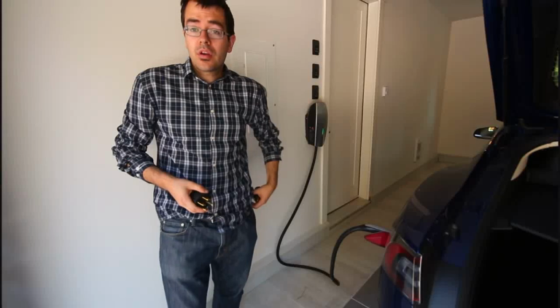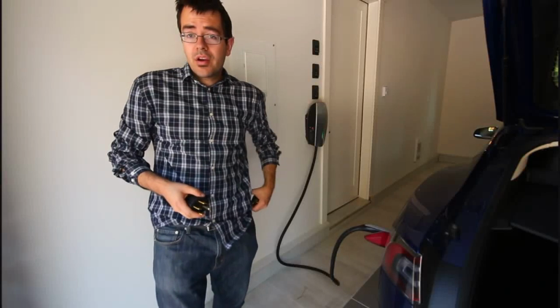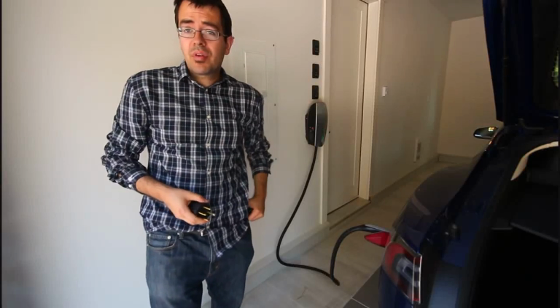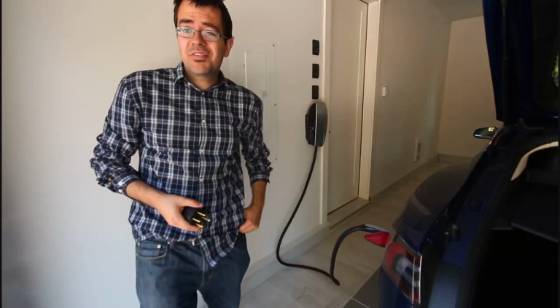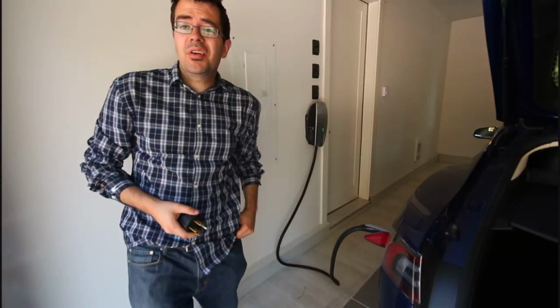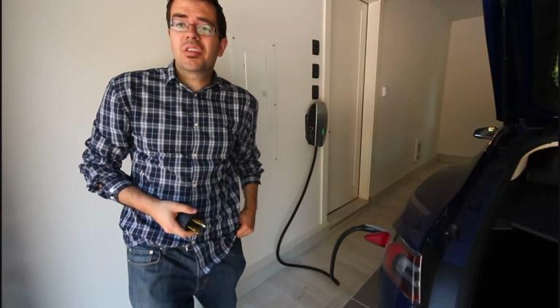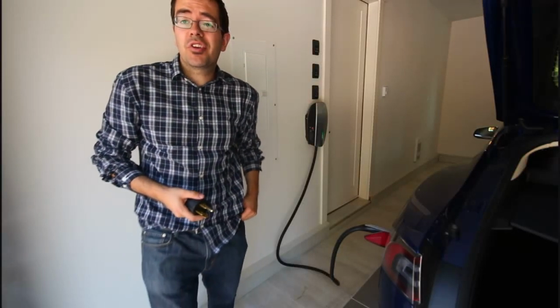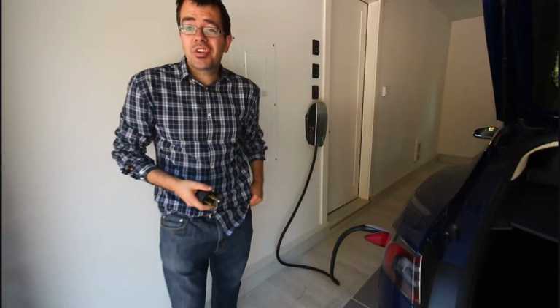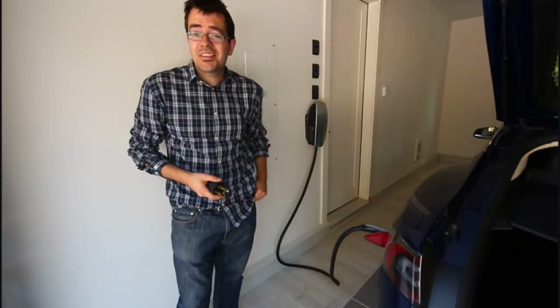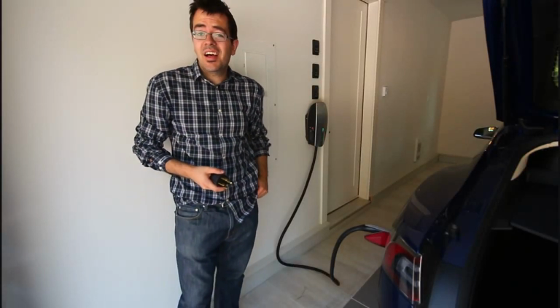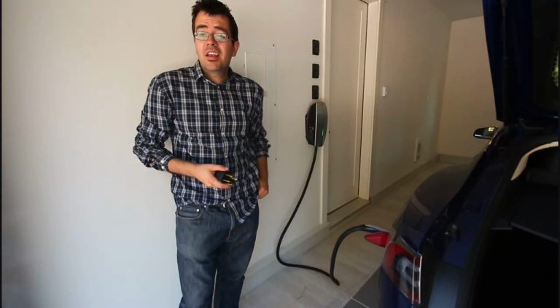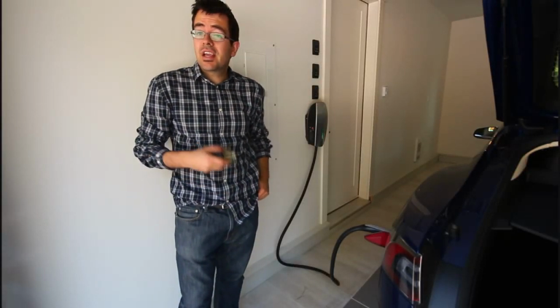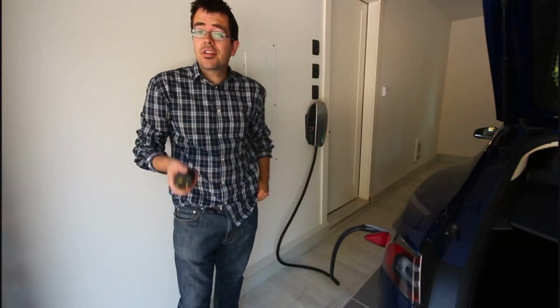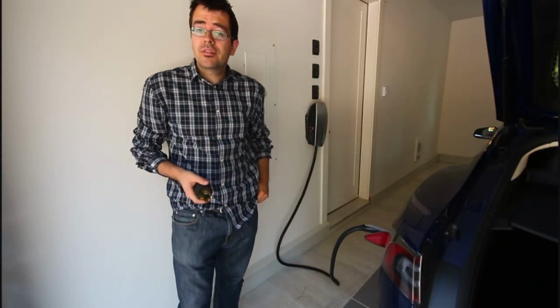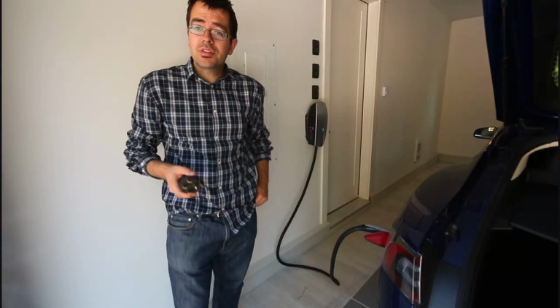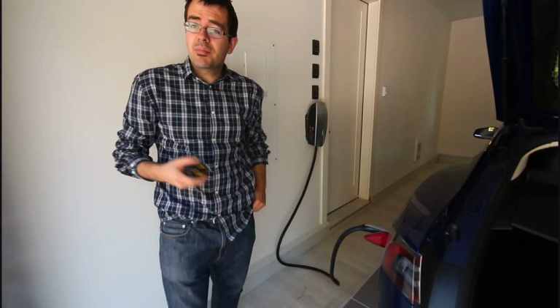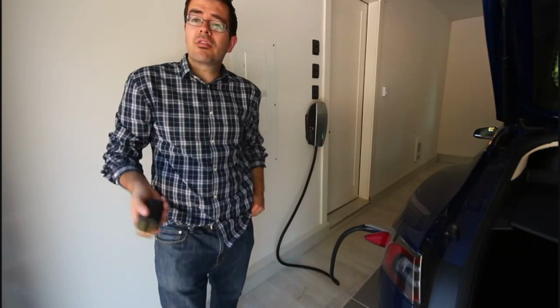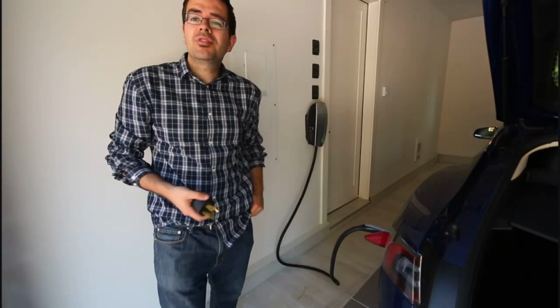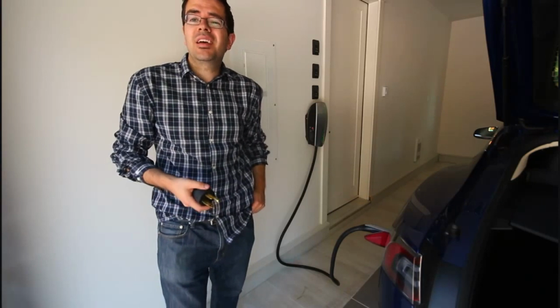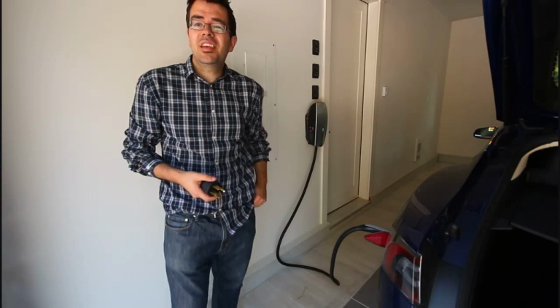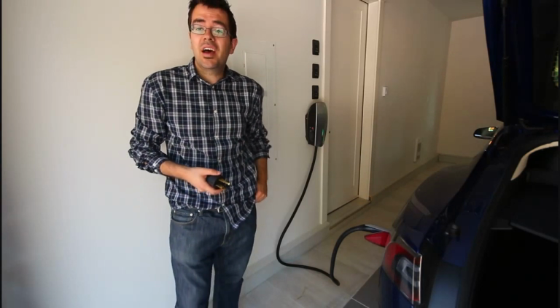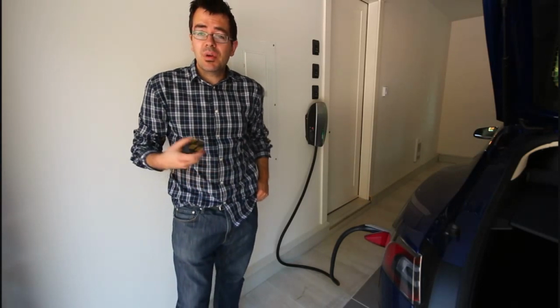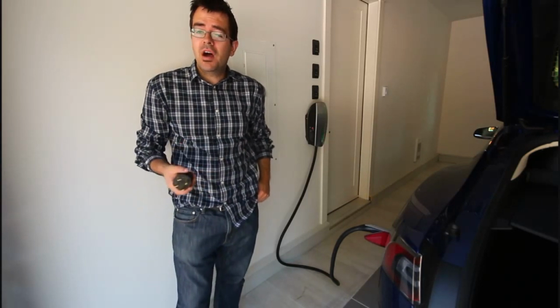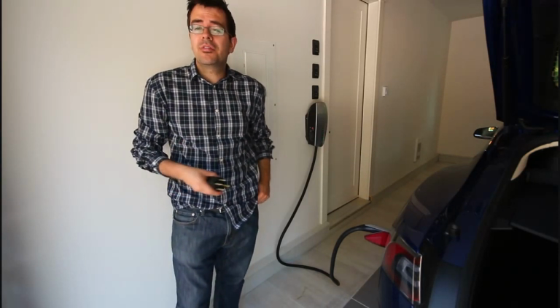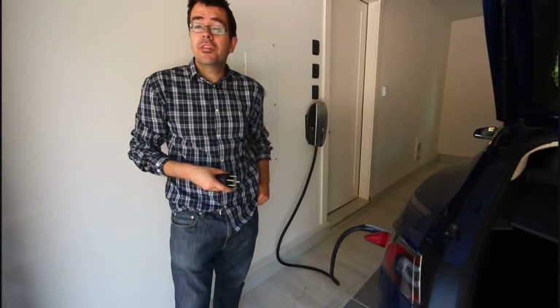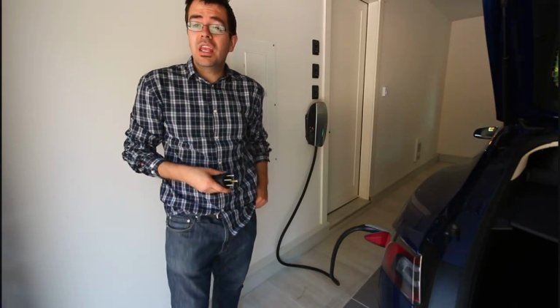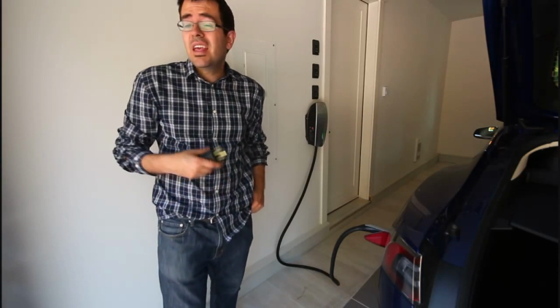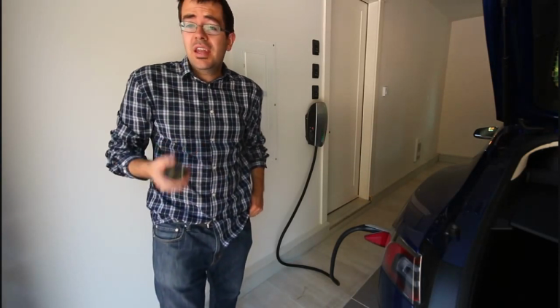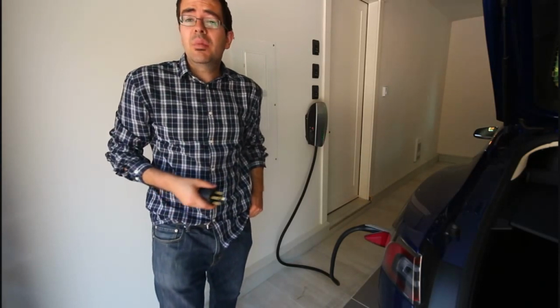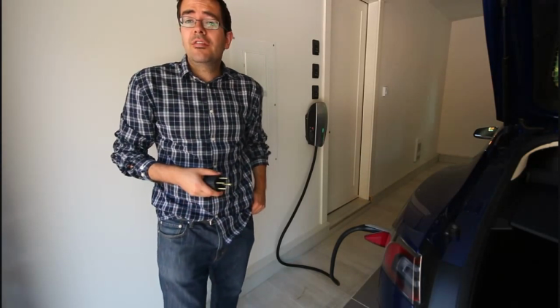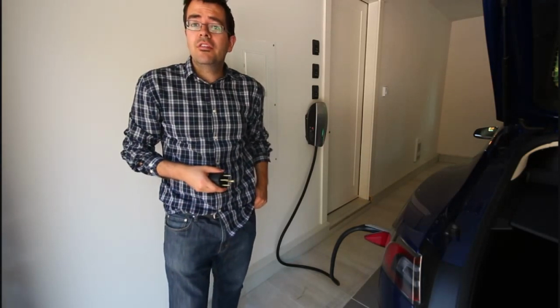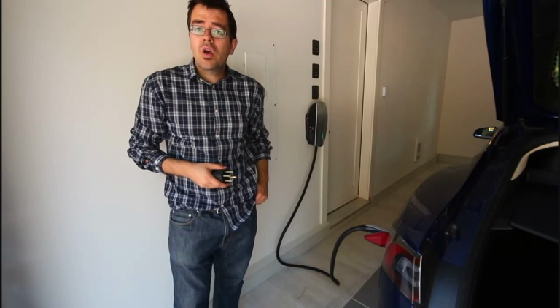Marco here. In my previous video I talked about charging your Tesla using 120 volts, and in my garage I've tested a NEMA 5-15 and a NEMA 5-20.